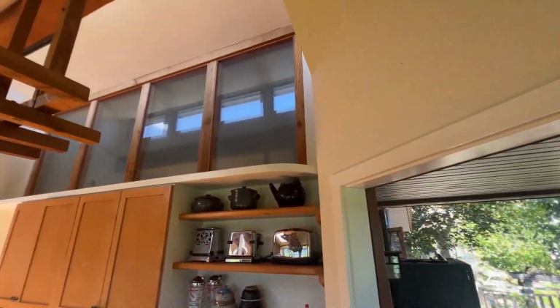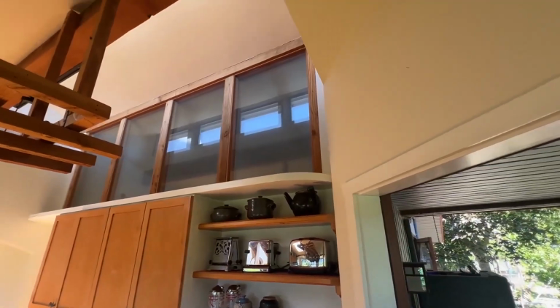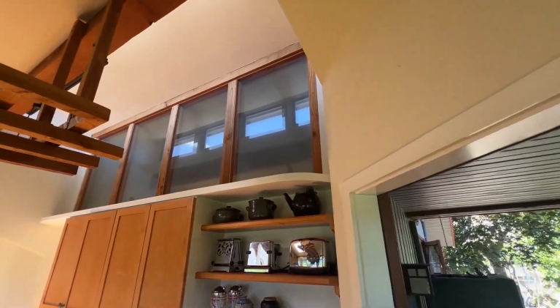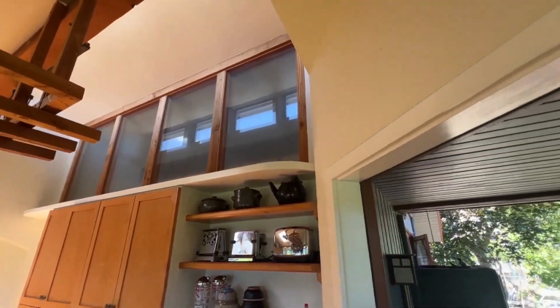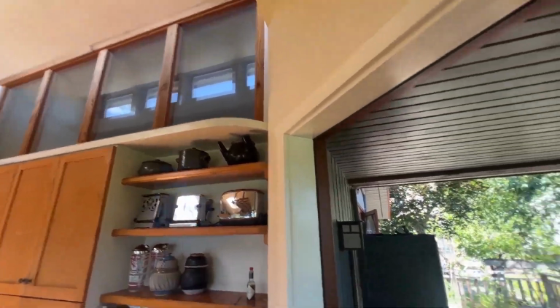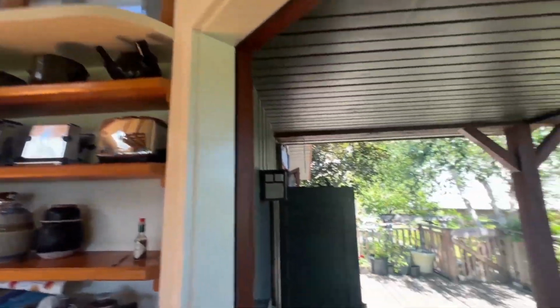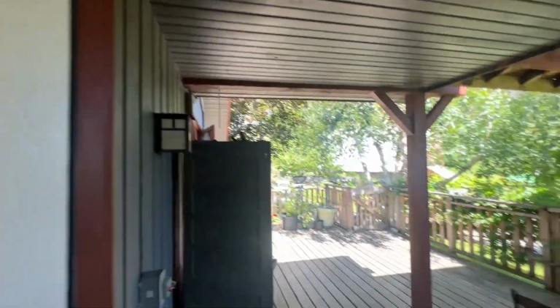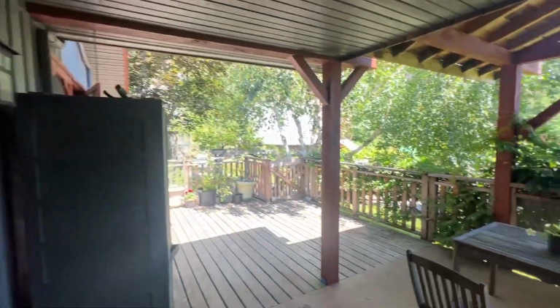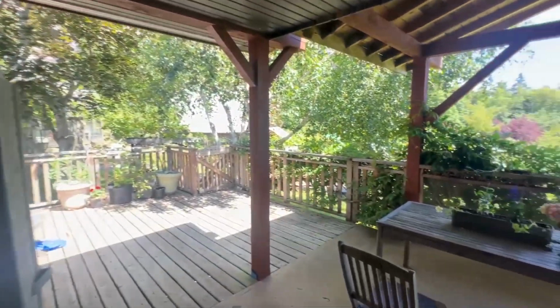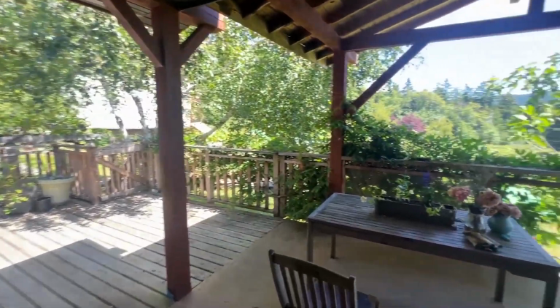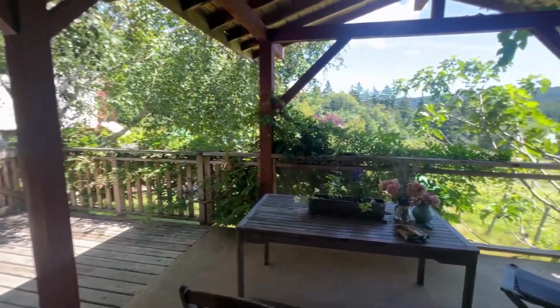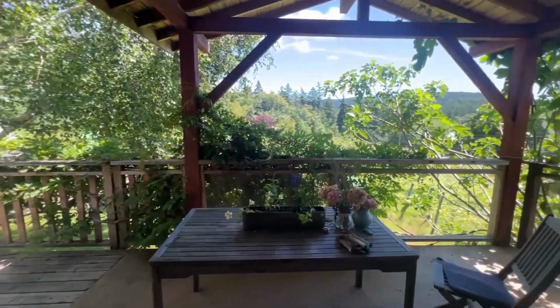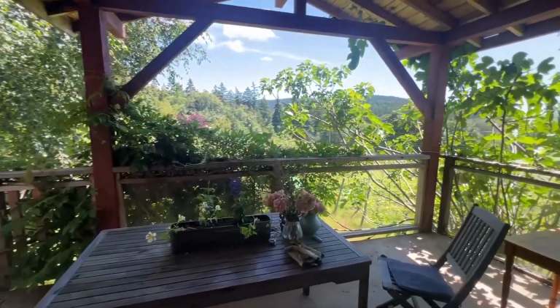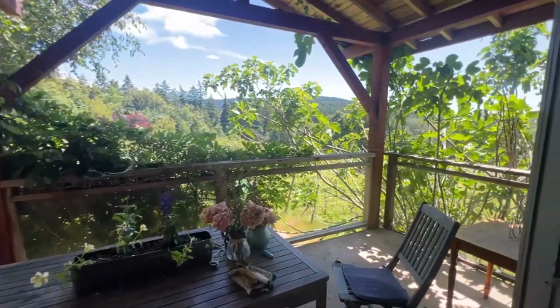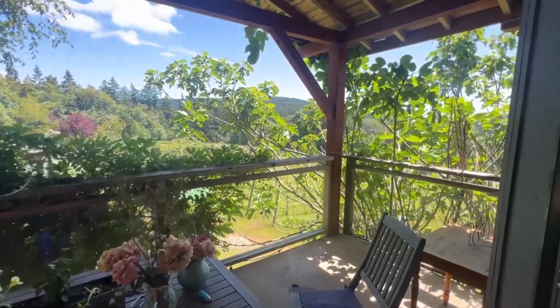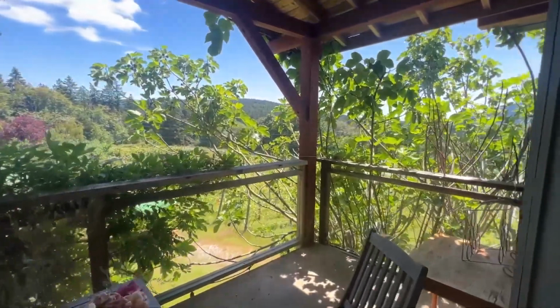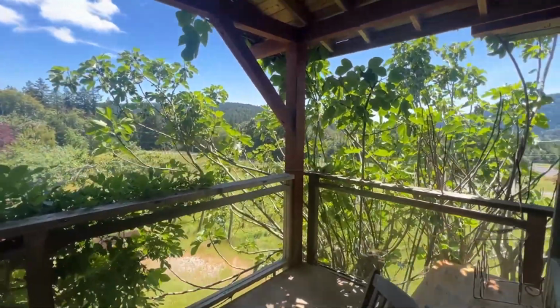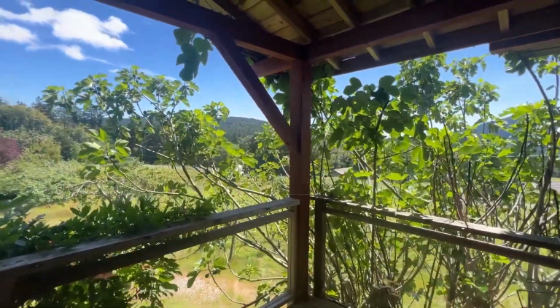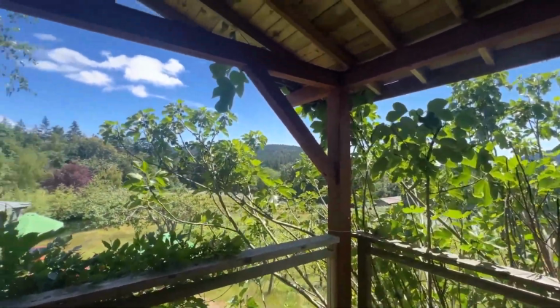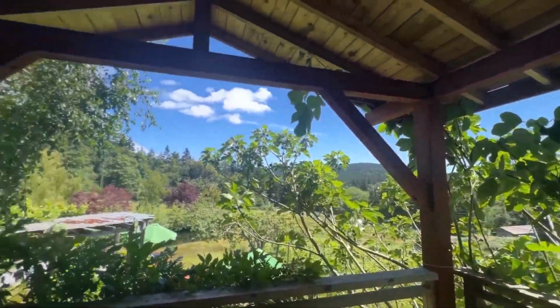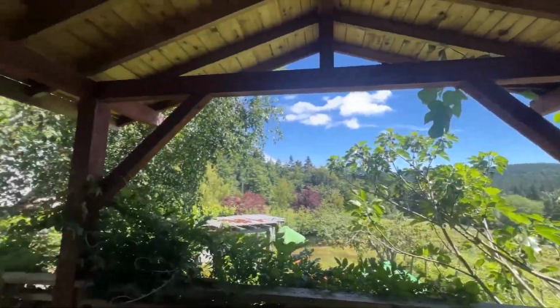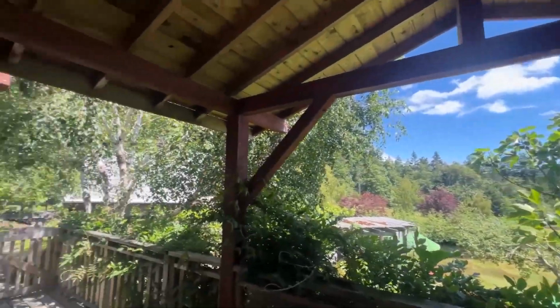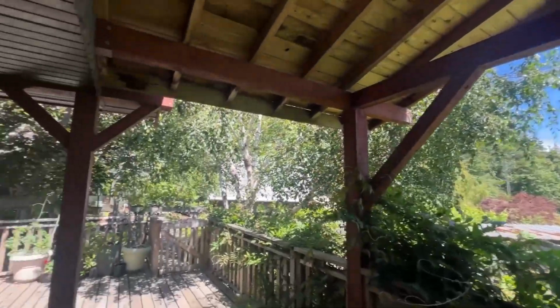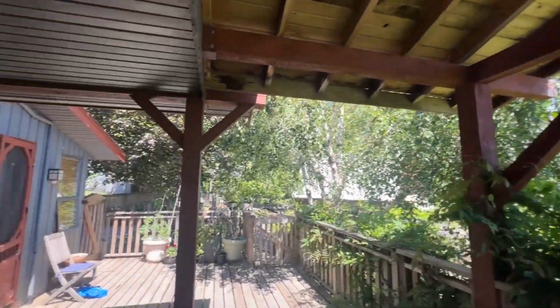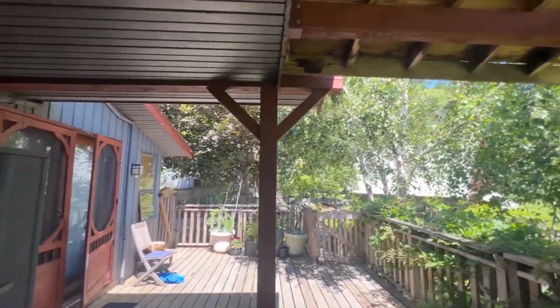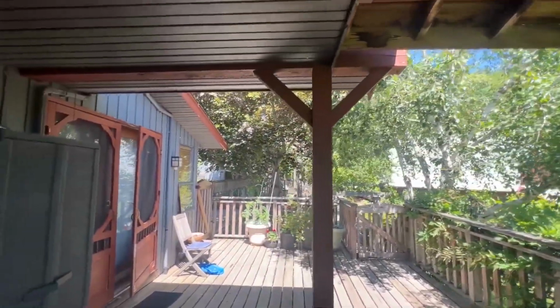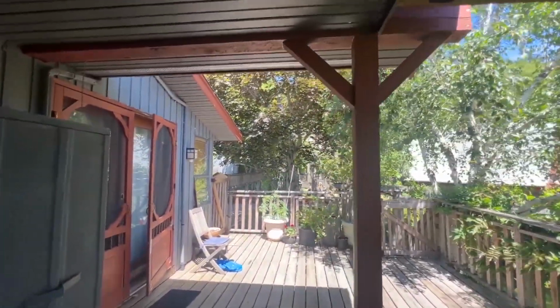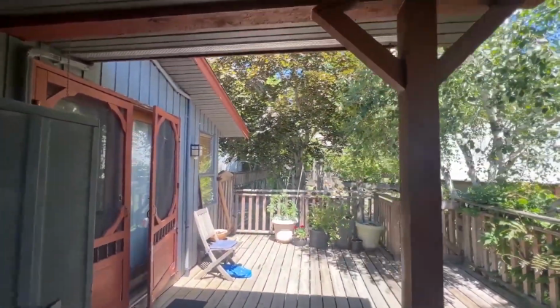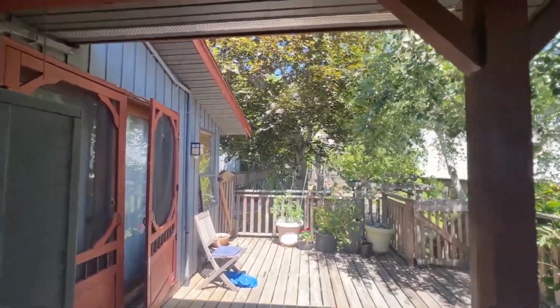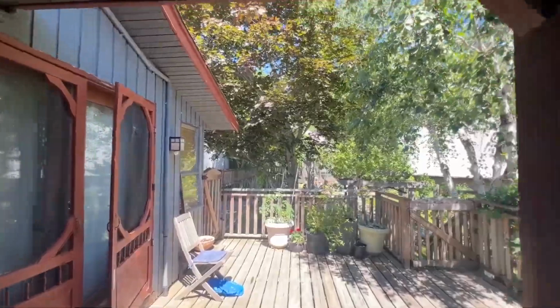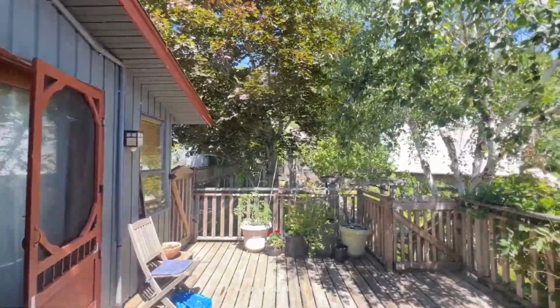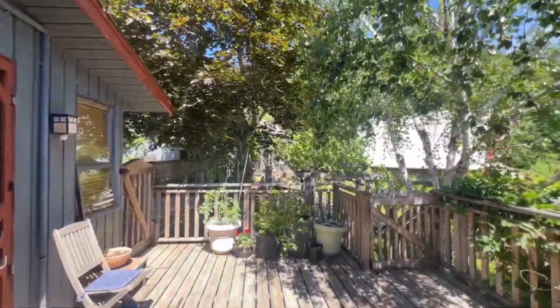Nice windows here into the main bedroom on the upper level, and a large covered deck on this side. There's that large south-facing deck coming off of the living room.